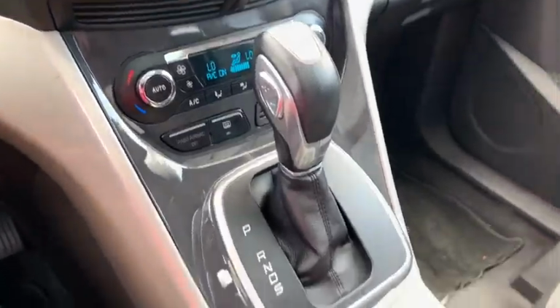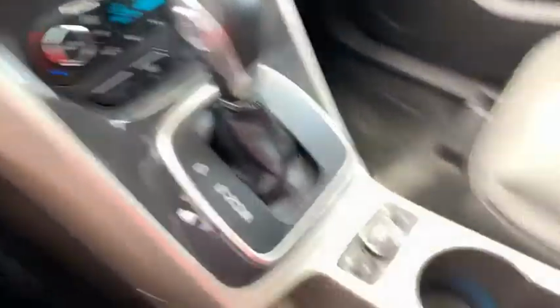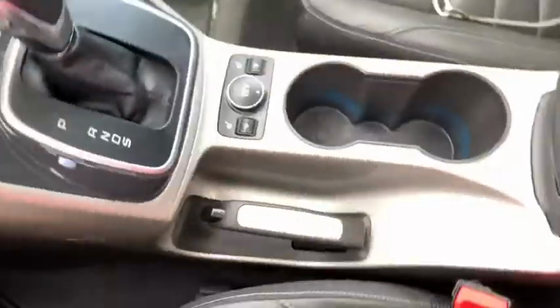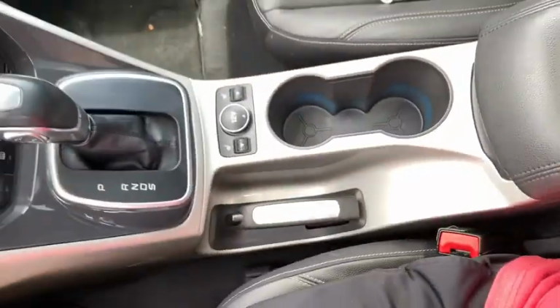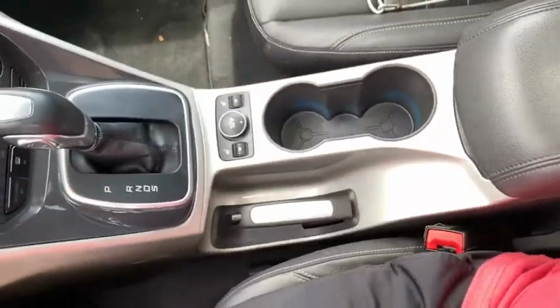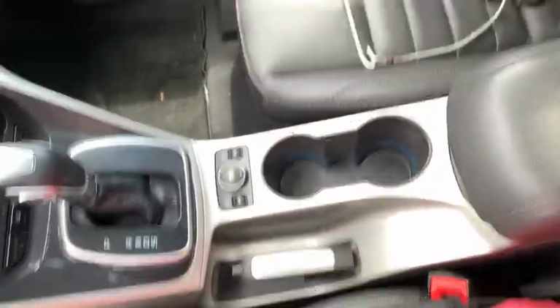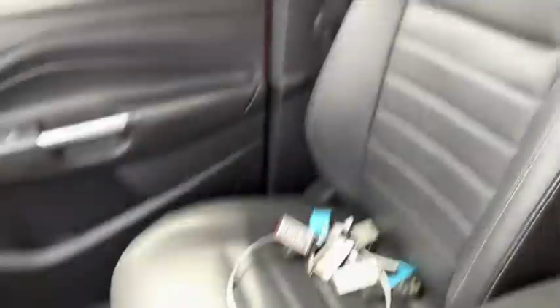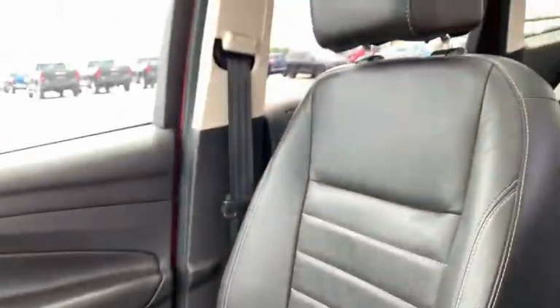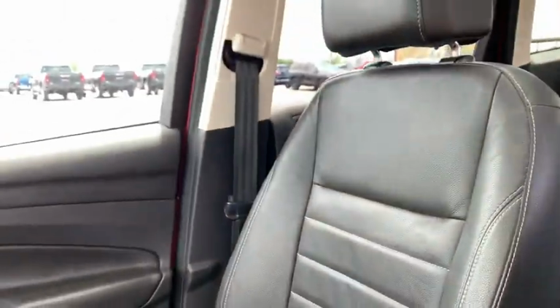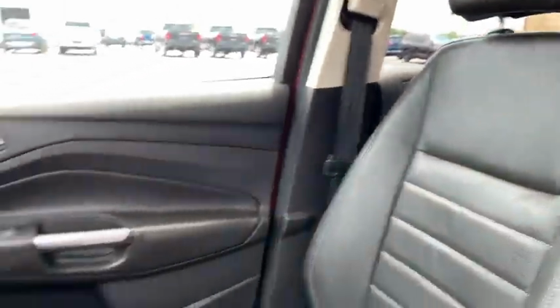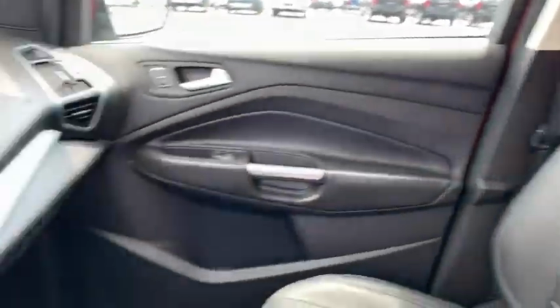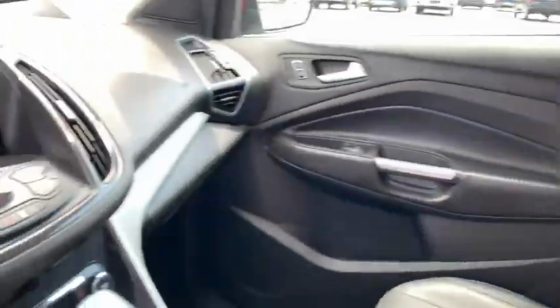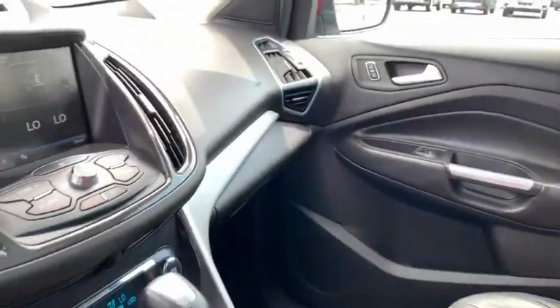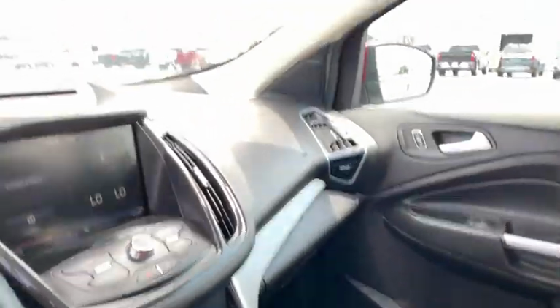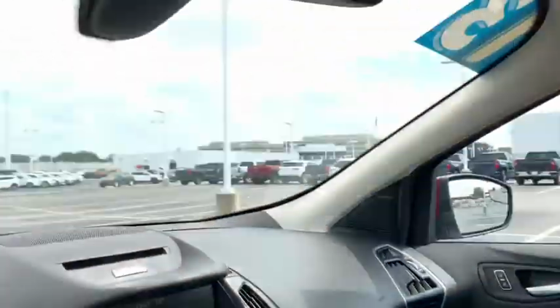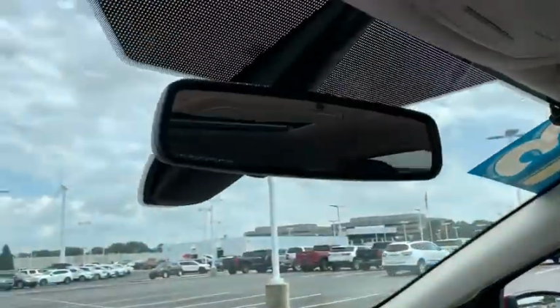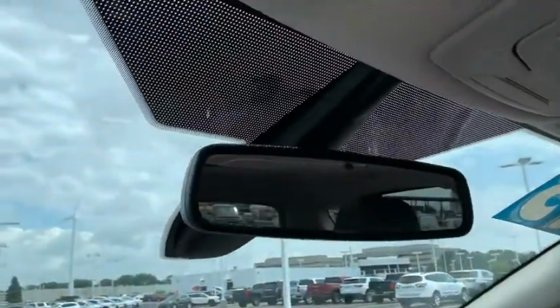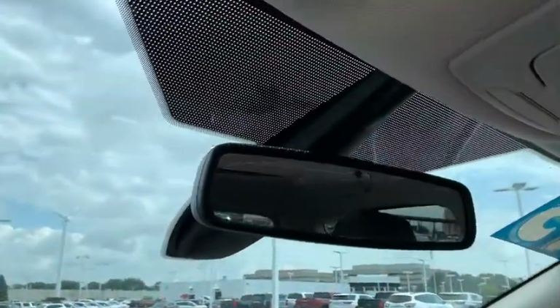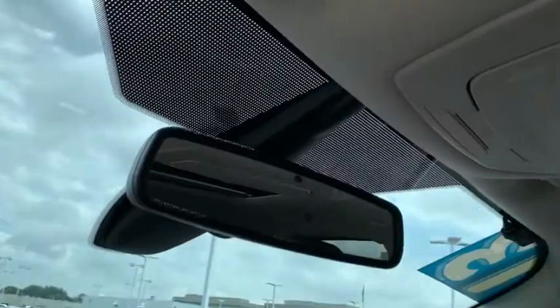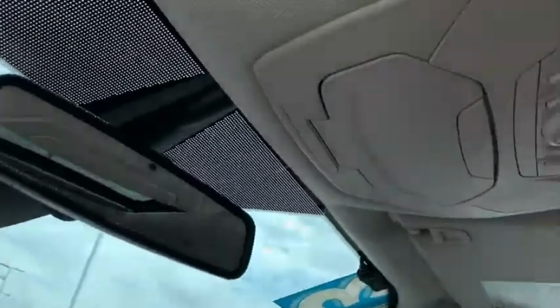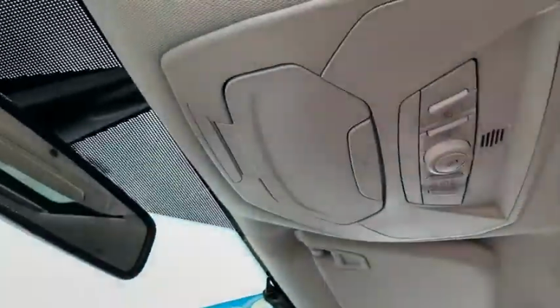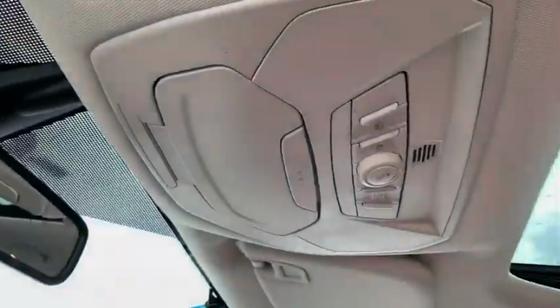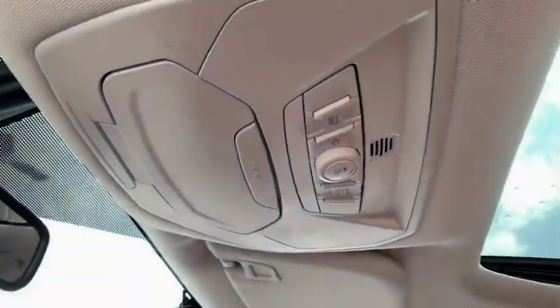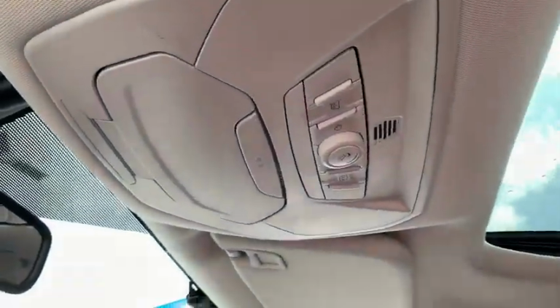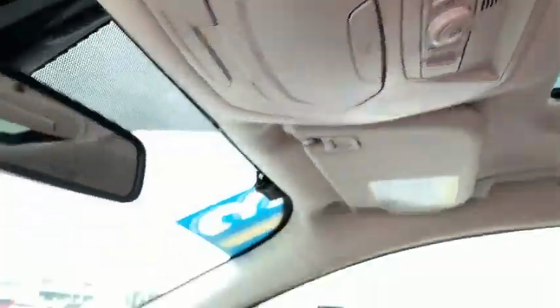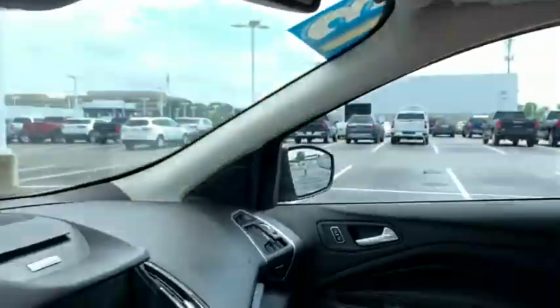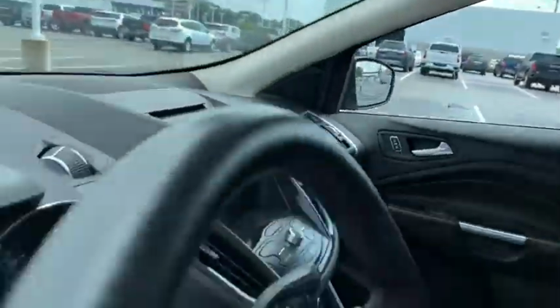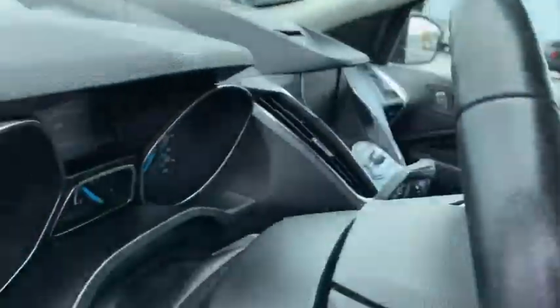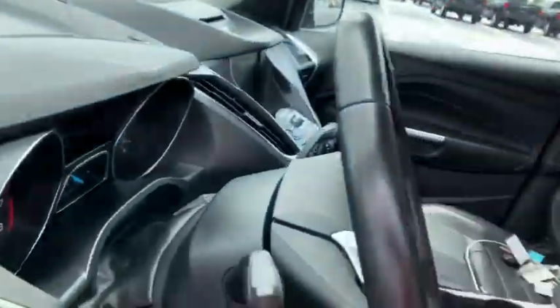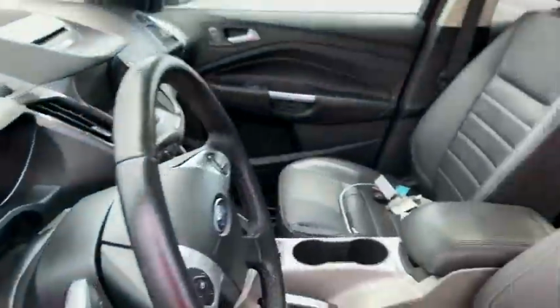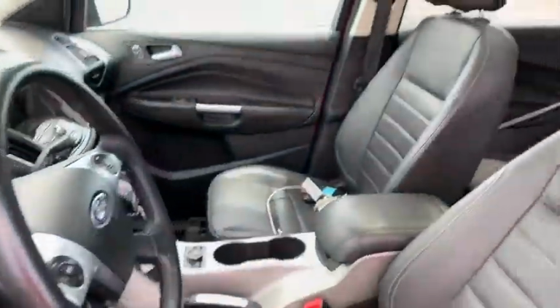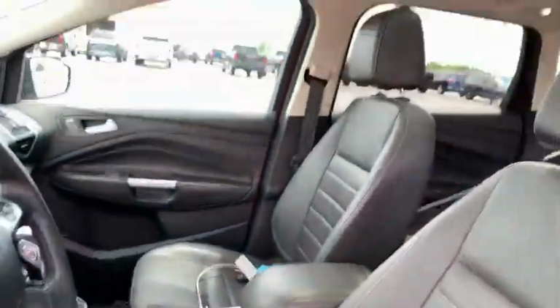Electronic stability control, remote keyless entry, overhead console, panic alarm, tachometer. Come take a test drive today.